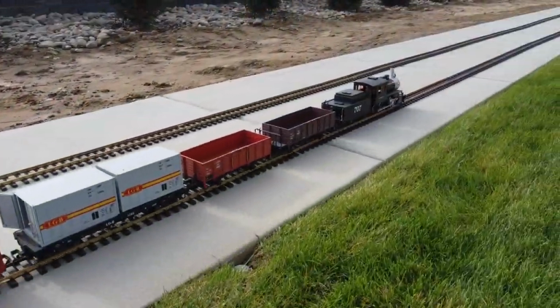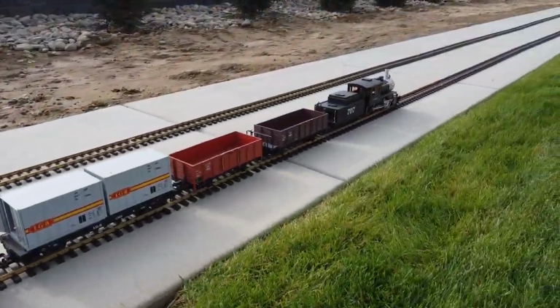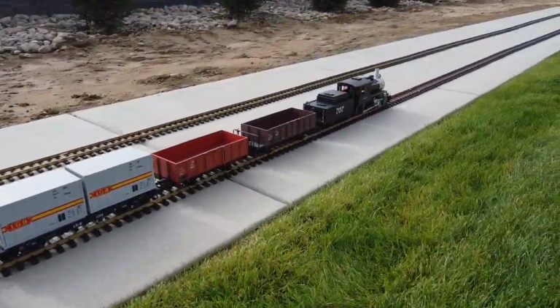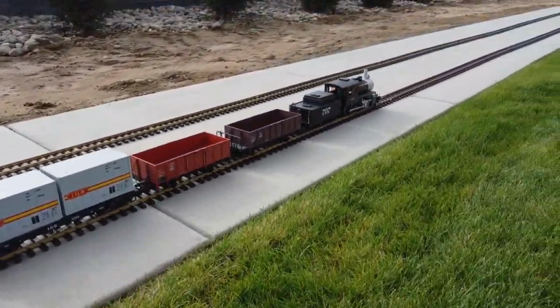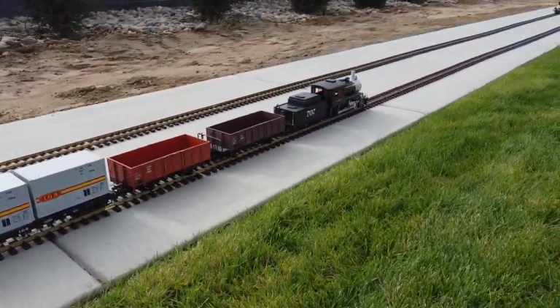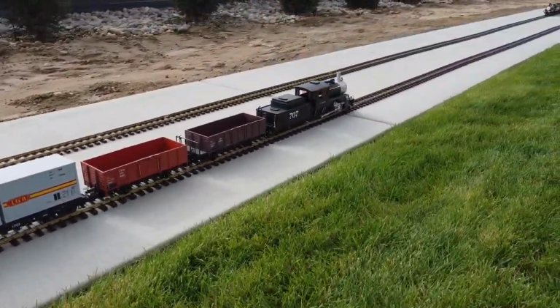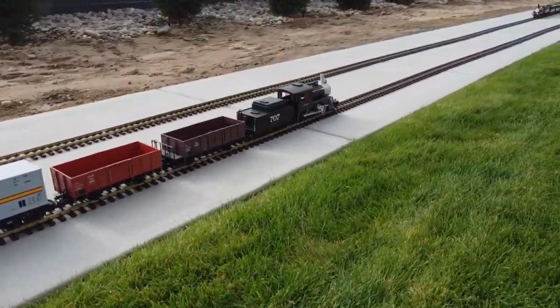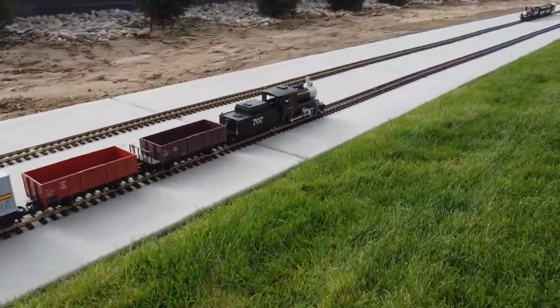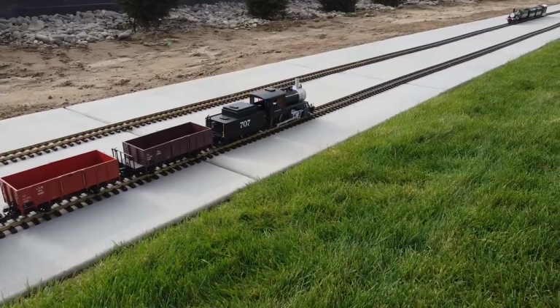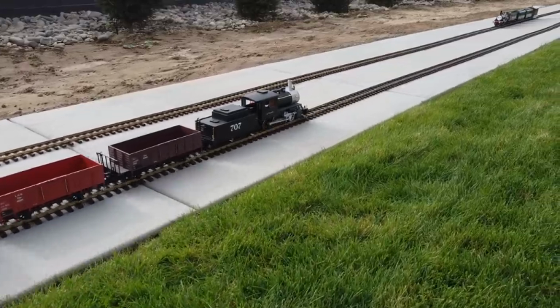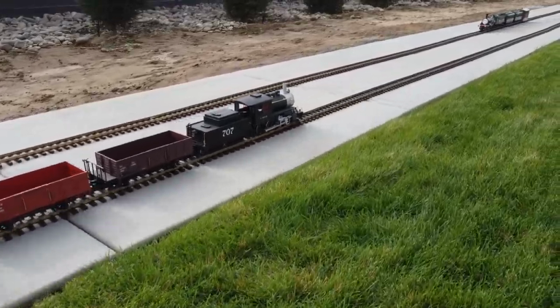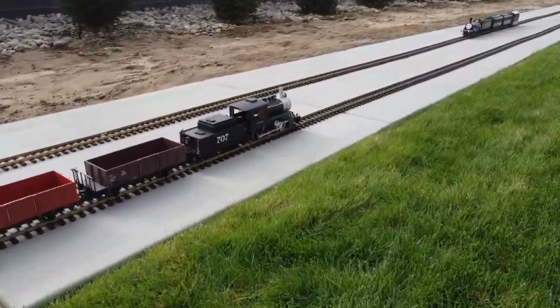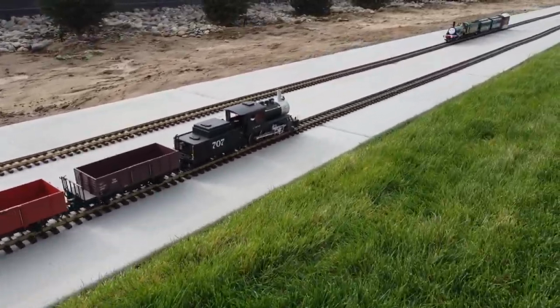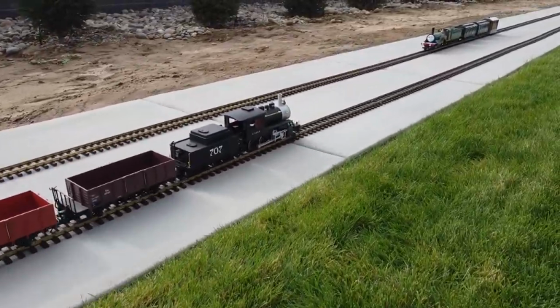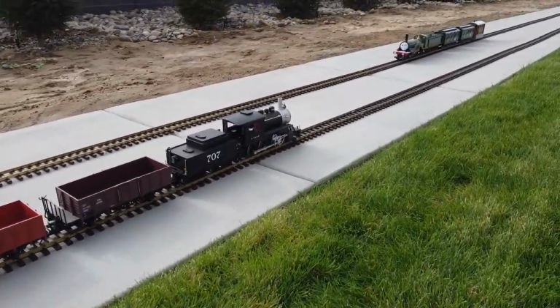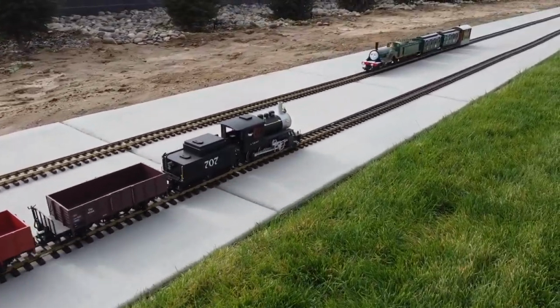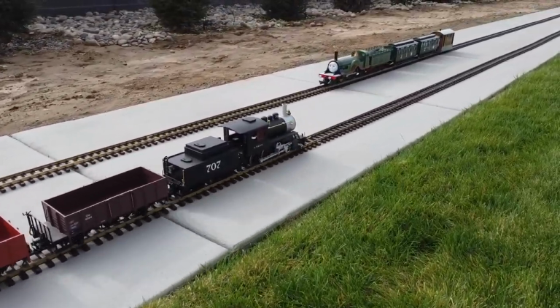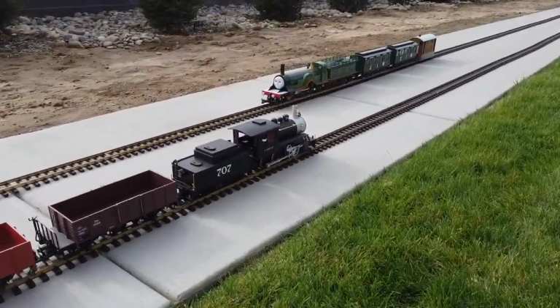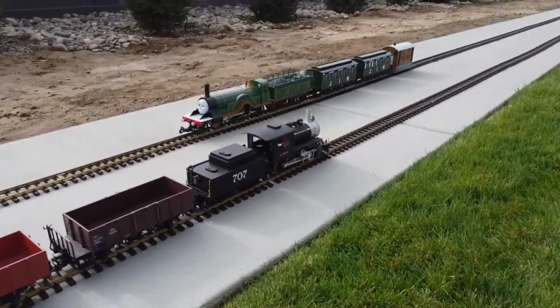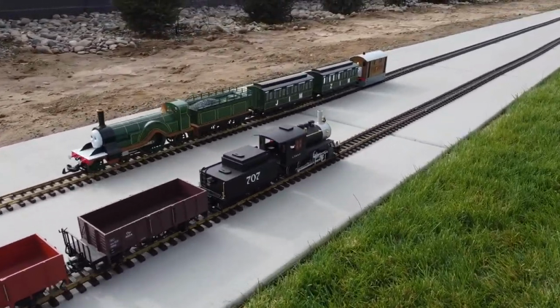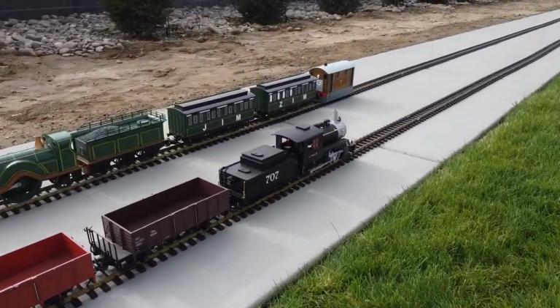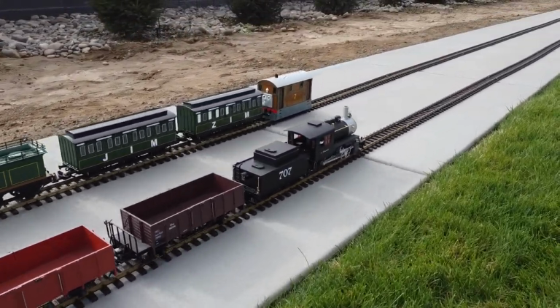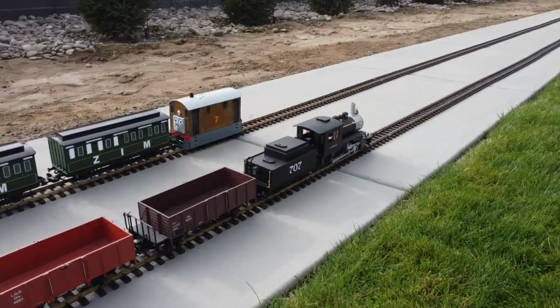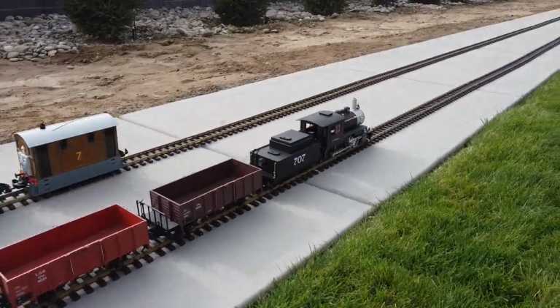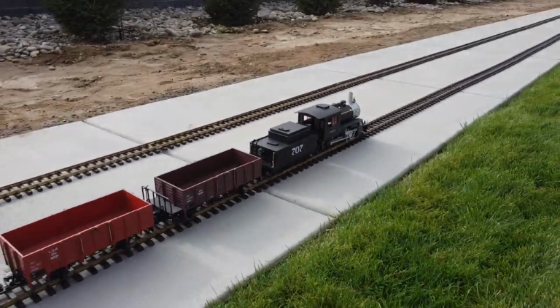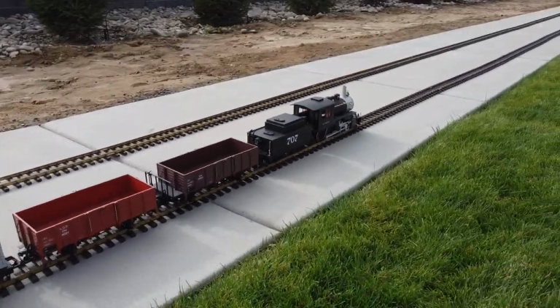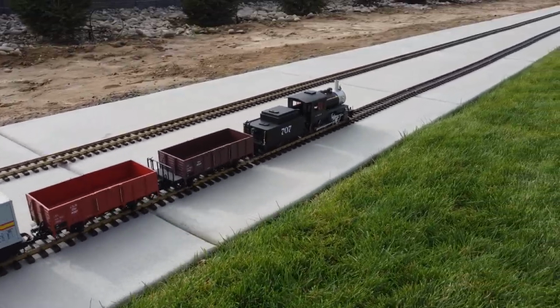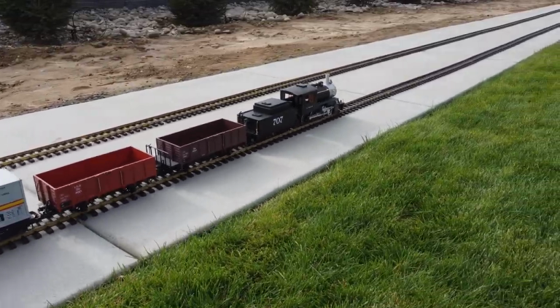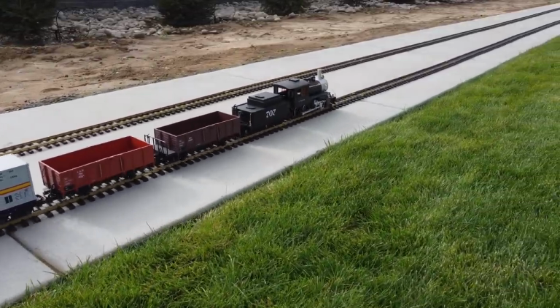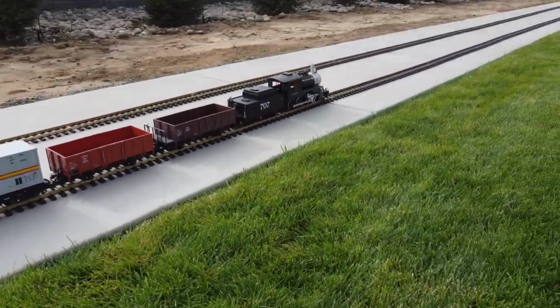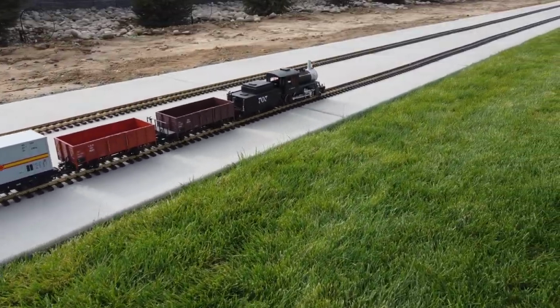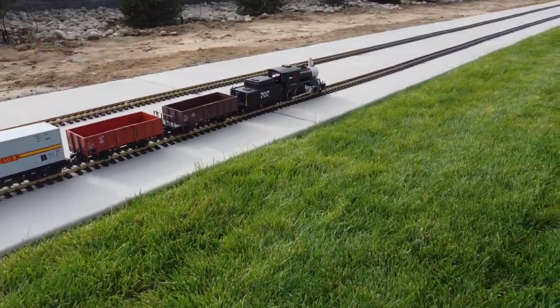Watch the train coming up on the other set of tracks here — it's Emily. But Toby has snuck up behind her, and he's just a little faster than Emily, so he latched on for a double header.